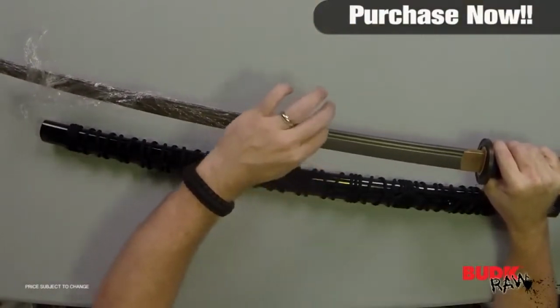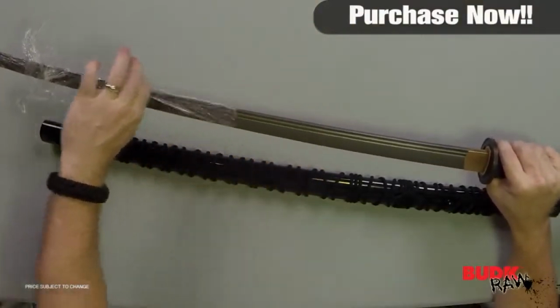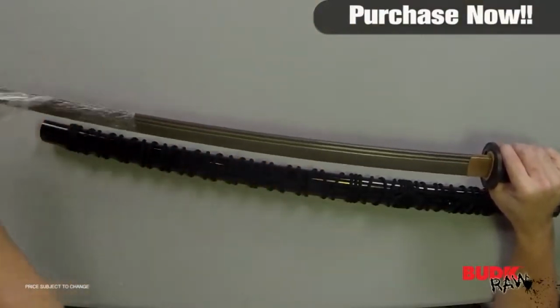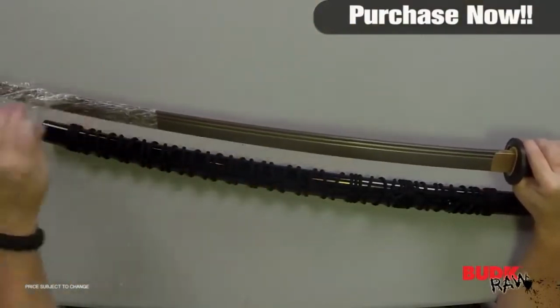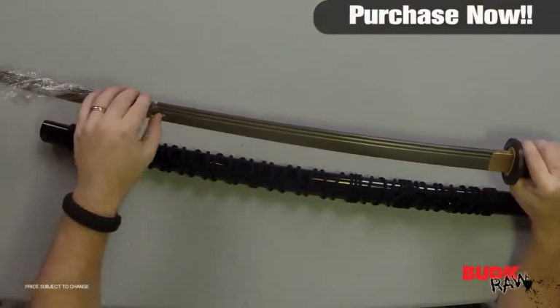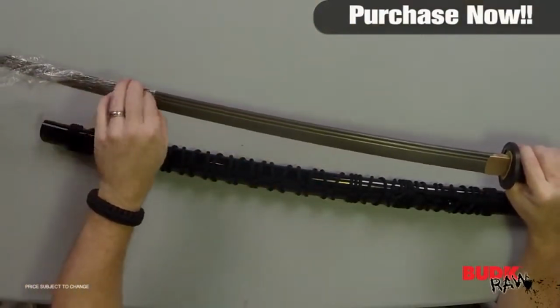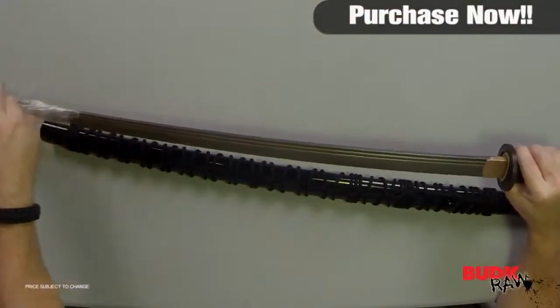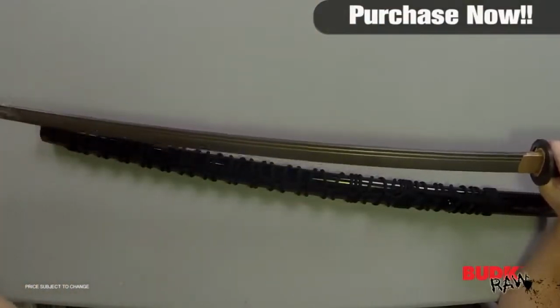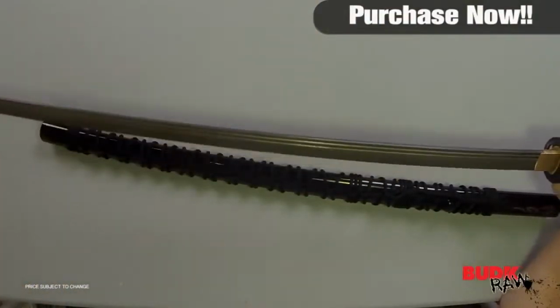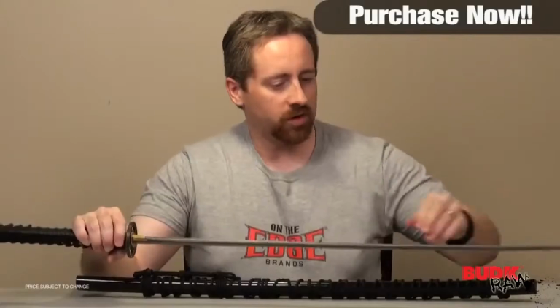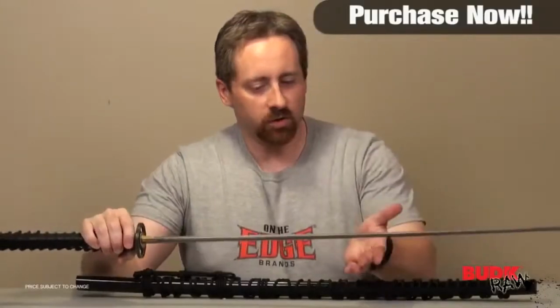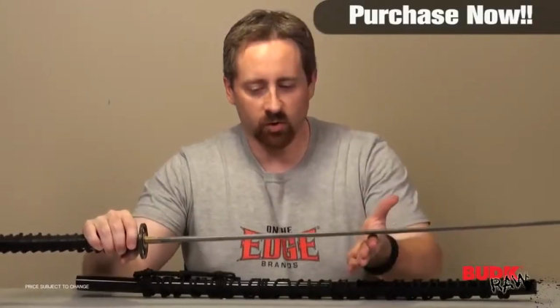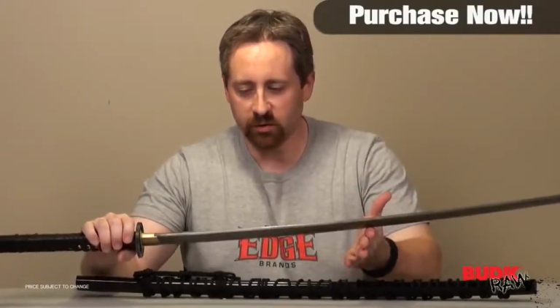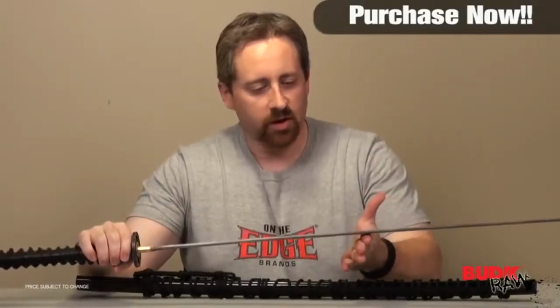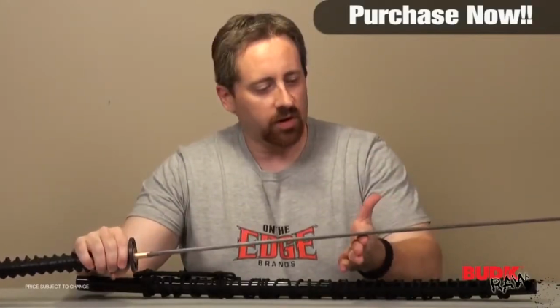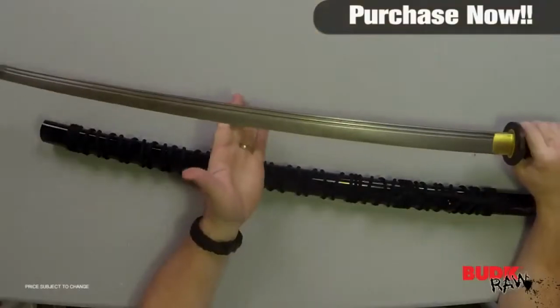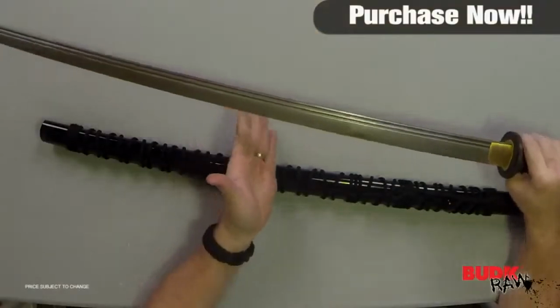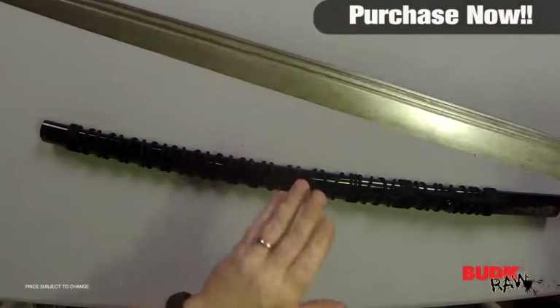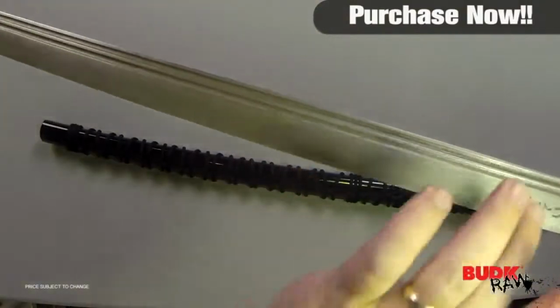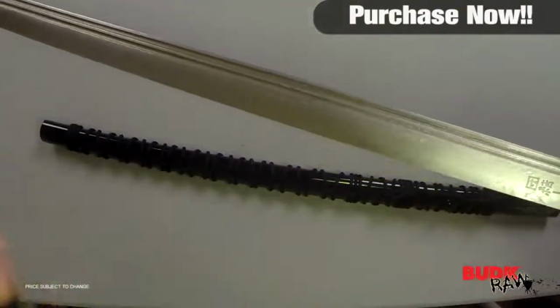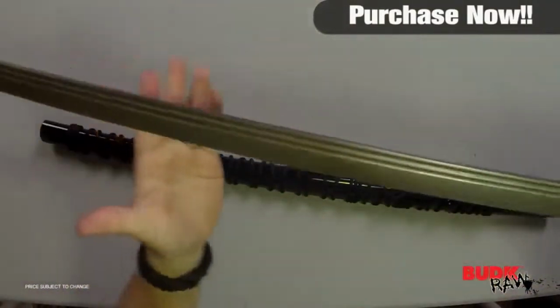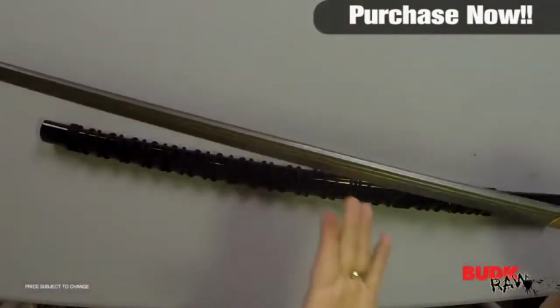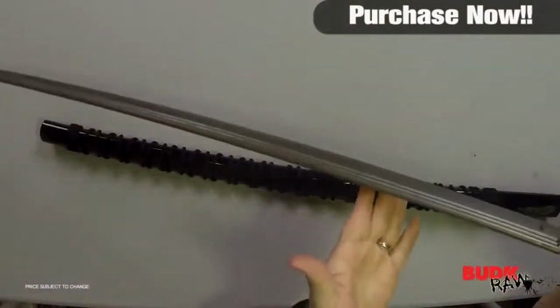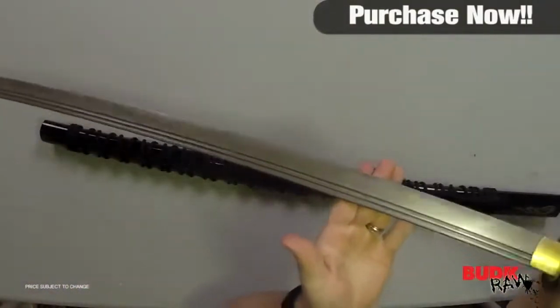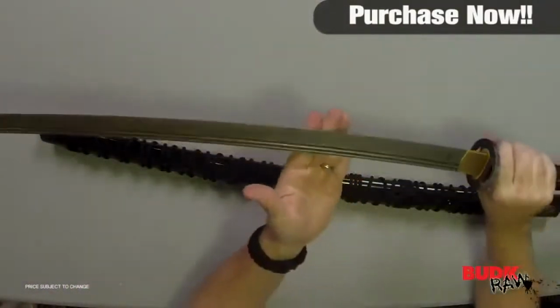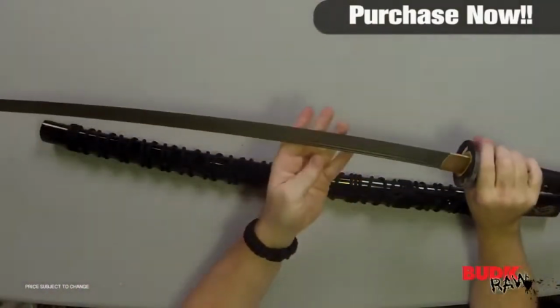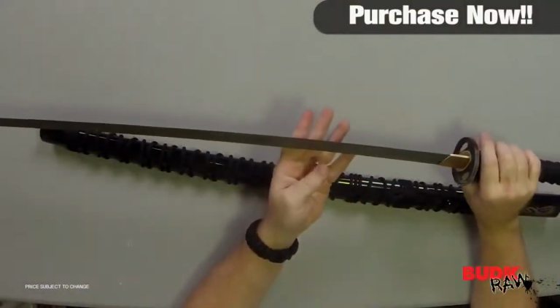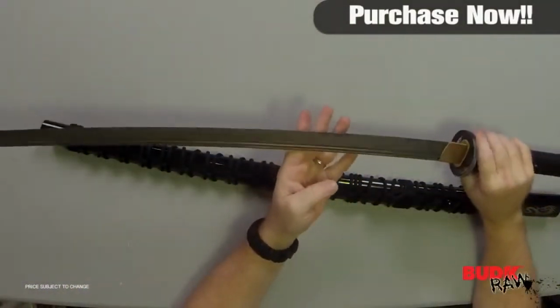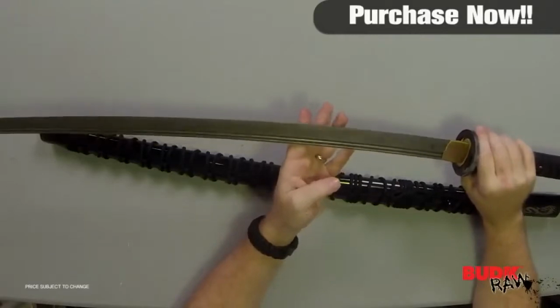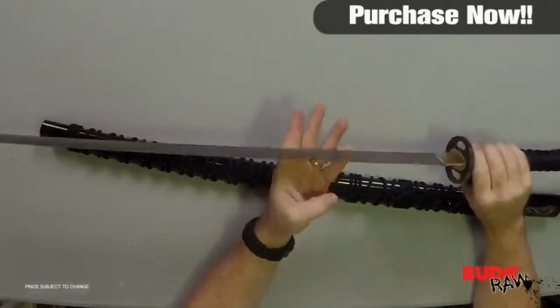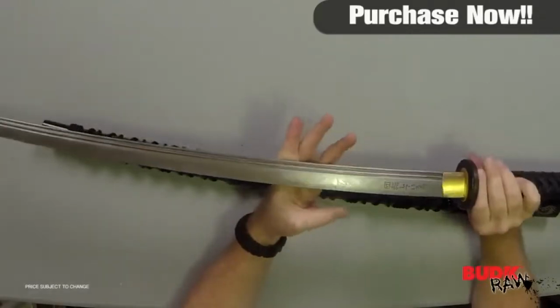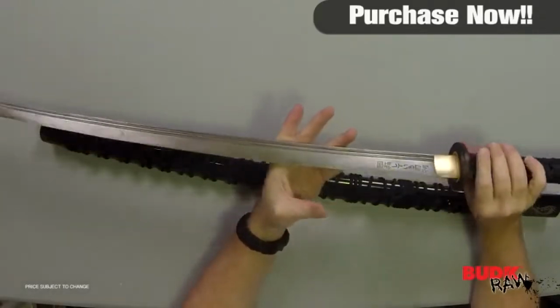I have to be careful here — this thing is super, super sharp. I don't want to hurt myself on it. Other than the fact that it does have oil over it and I don't want to touch it too badly, it's a super sharp edge Damascus blade.